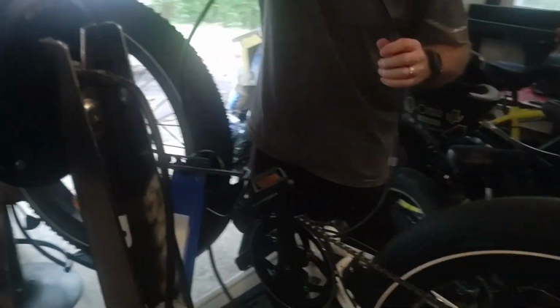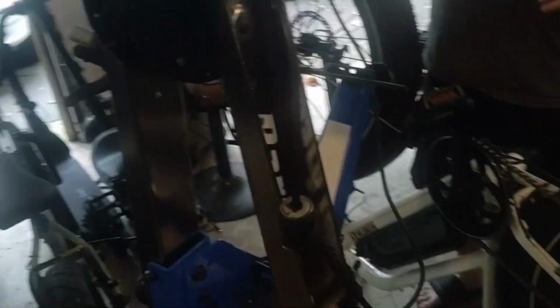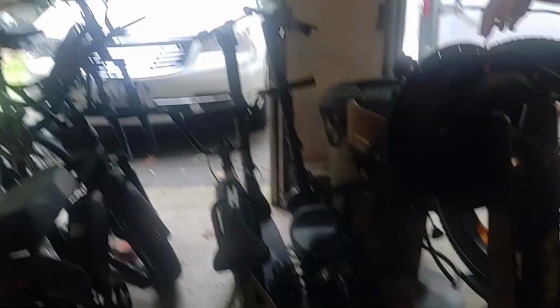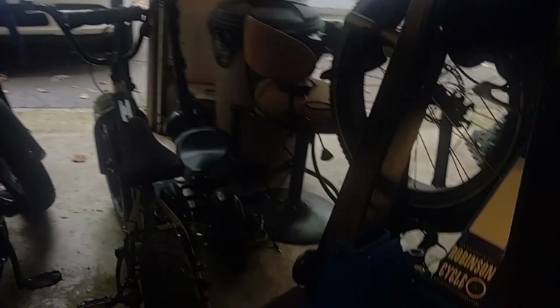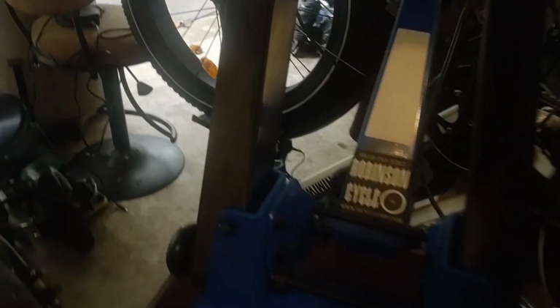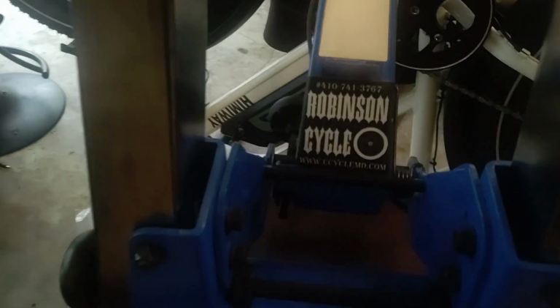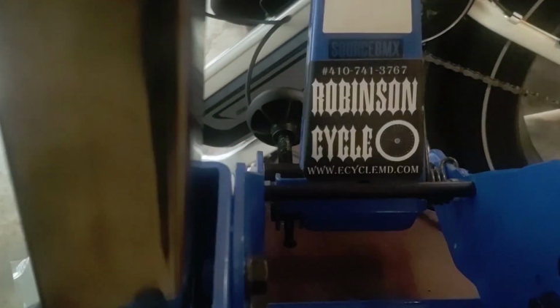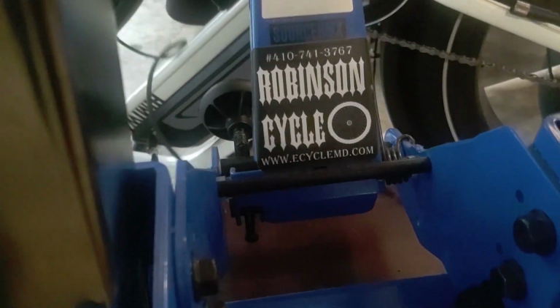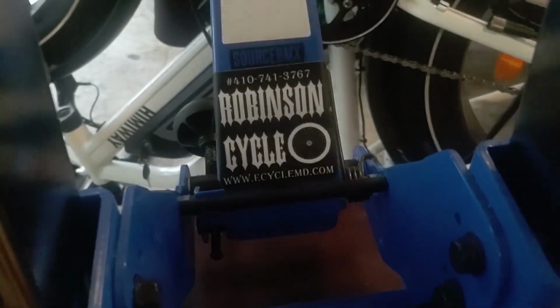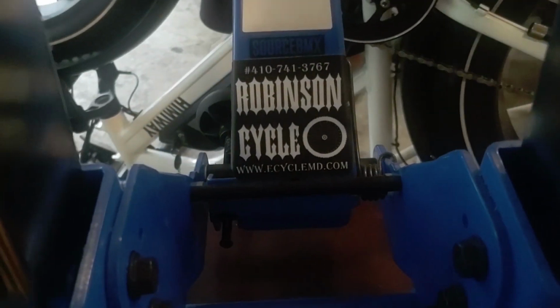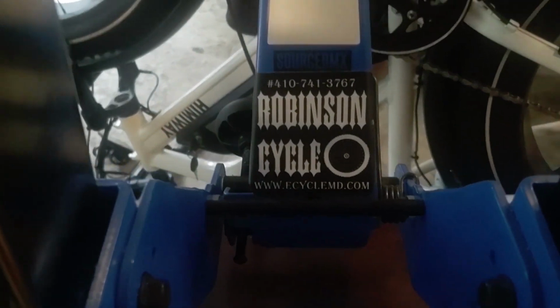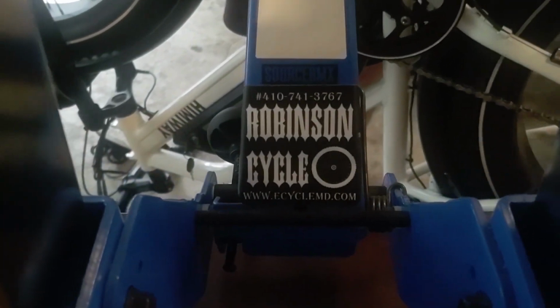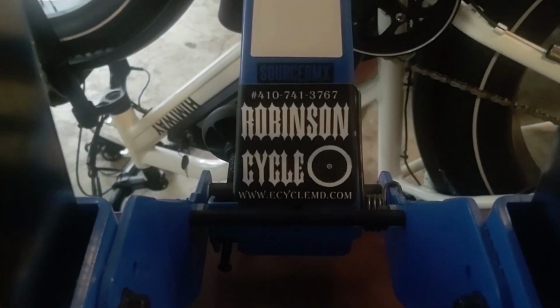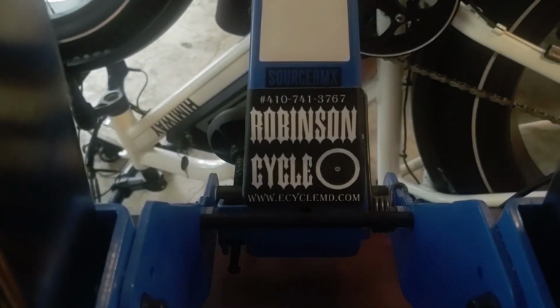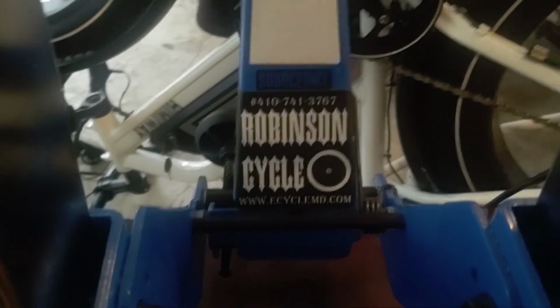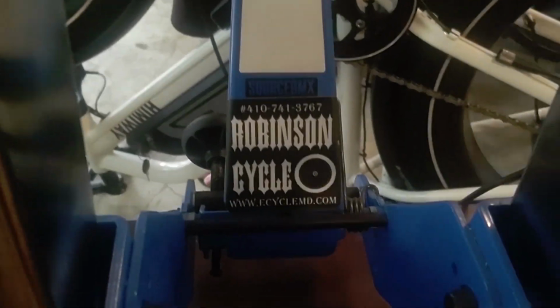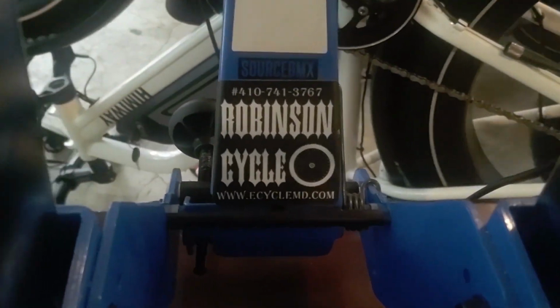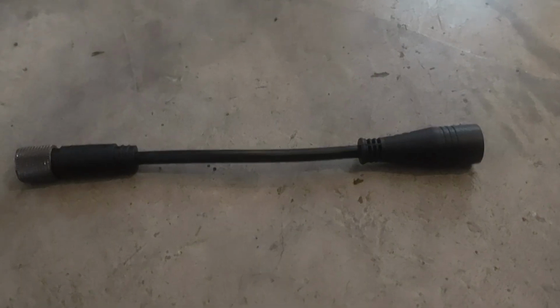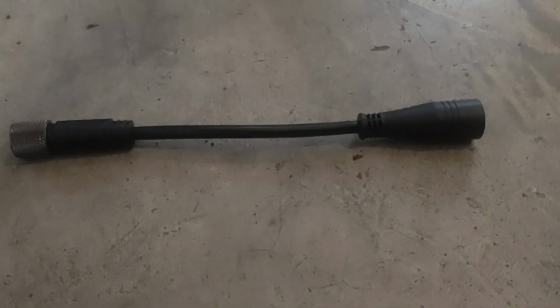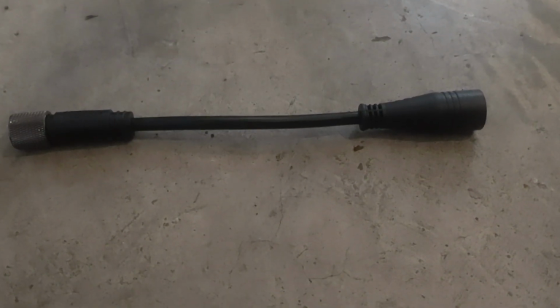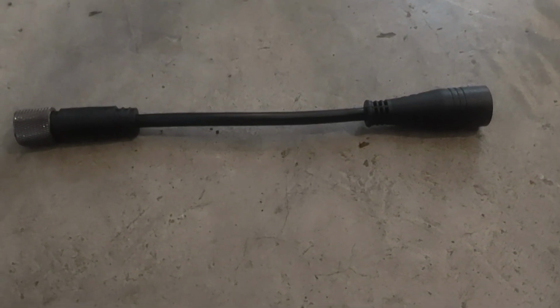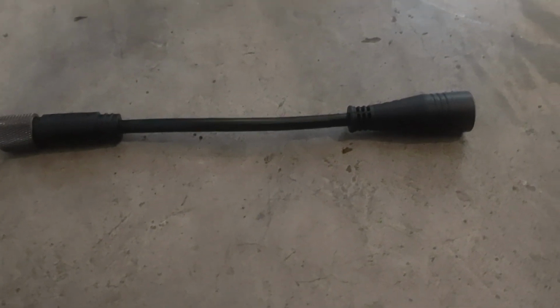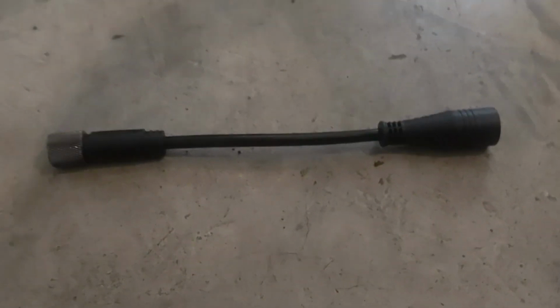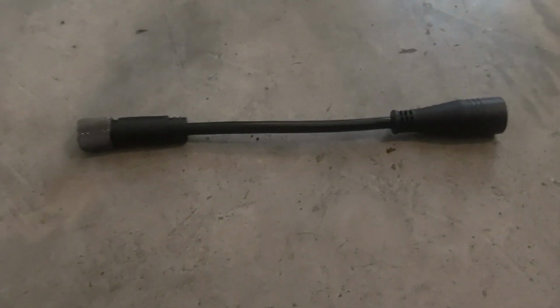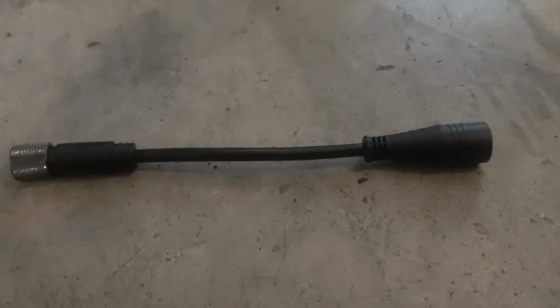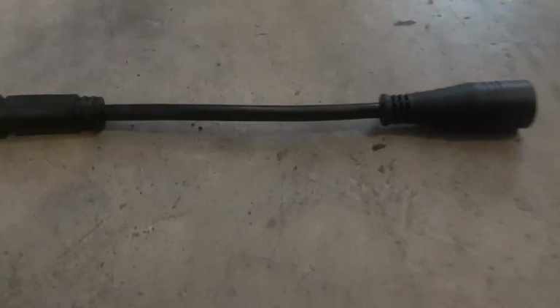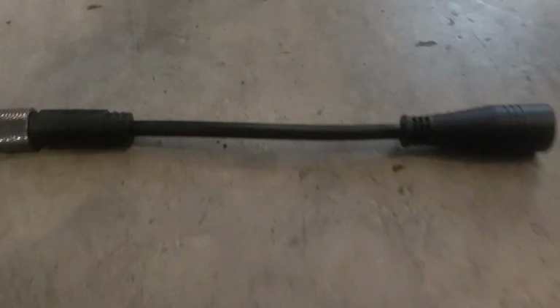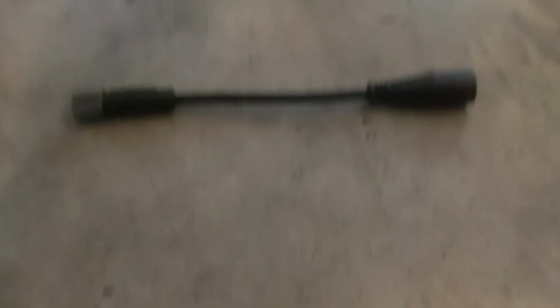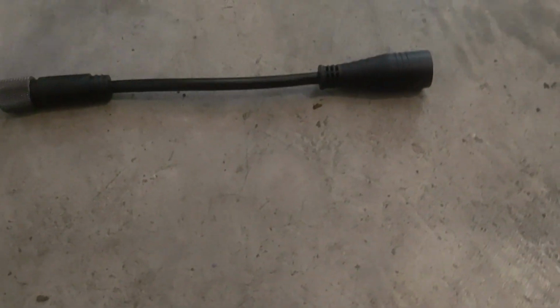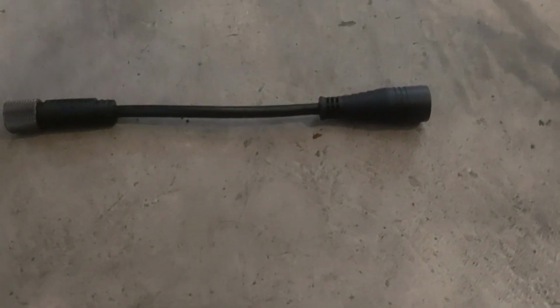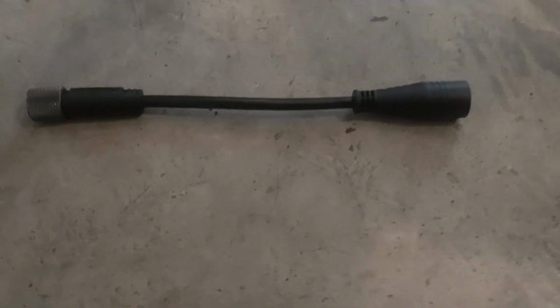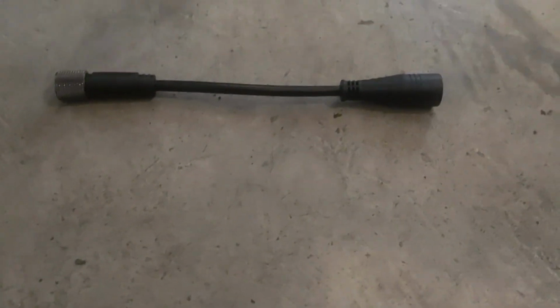Check out our website at www.ecyclemd.com — we will soon be updating it to Robinson Cycle. These adapters will work with any e-bike that has these connections, and we will do more videos to show it working.